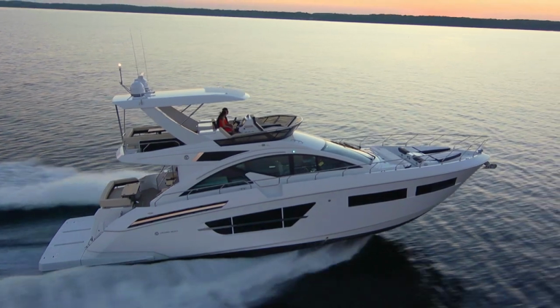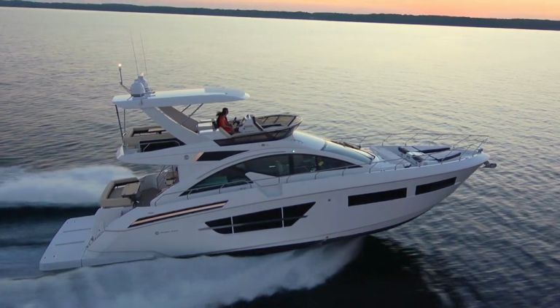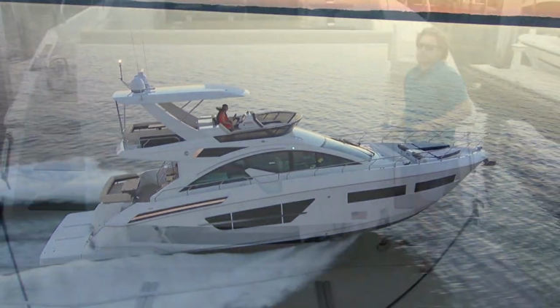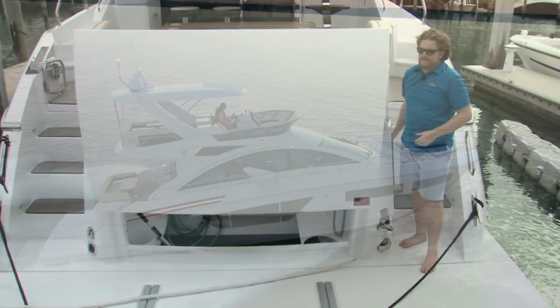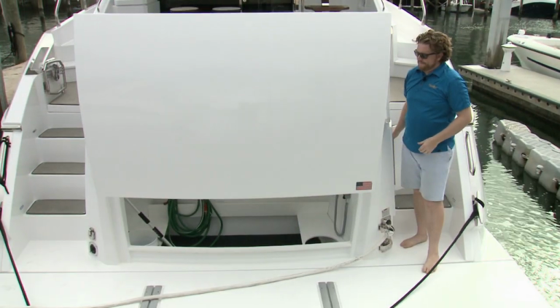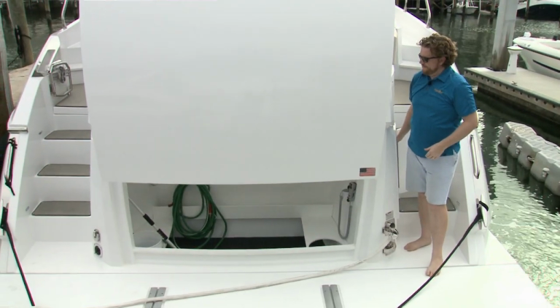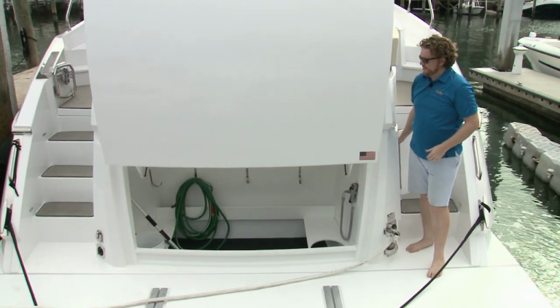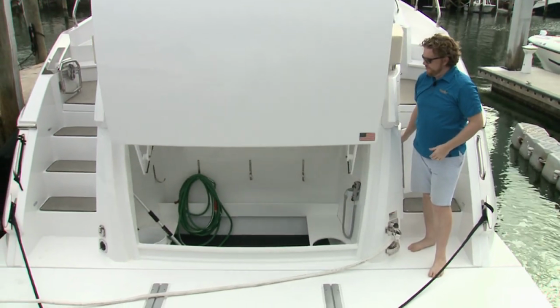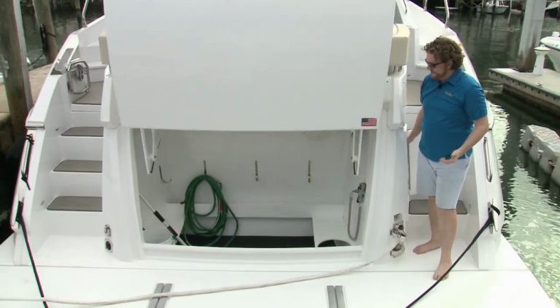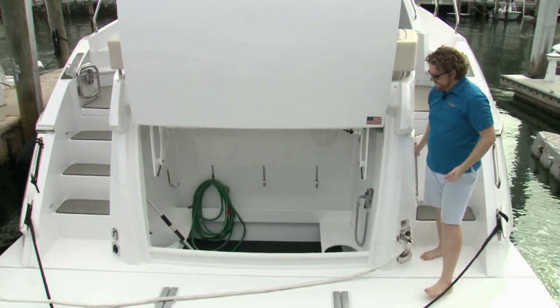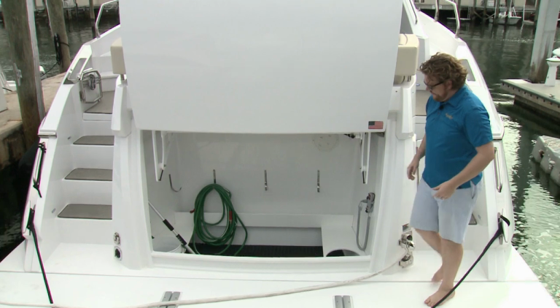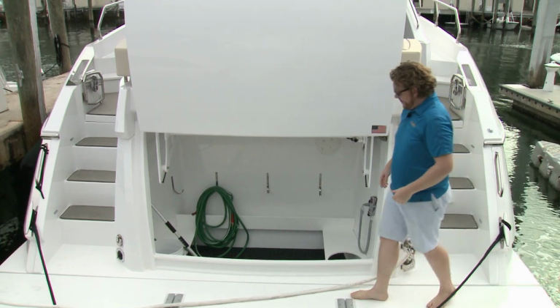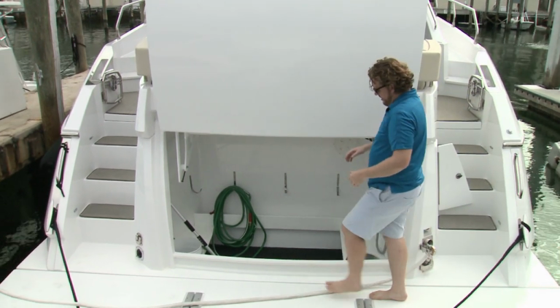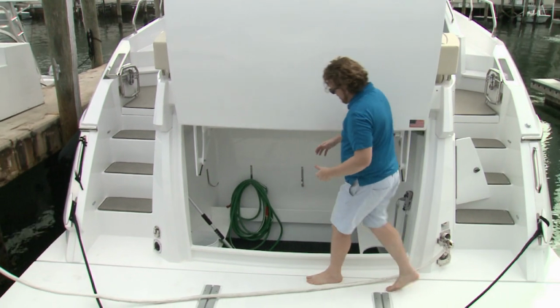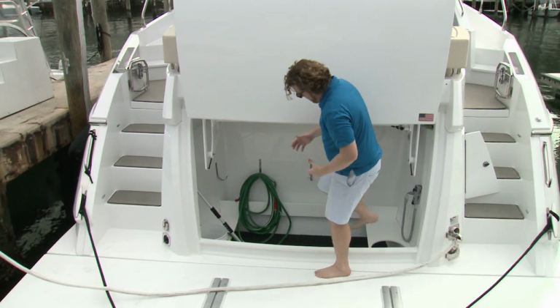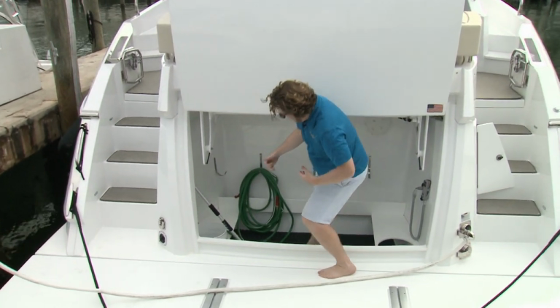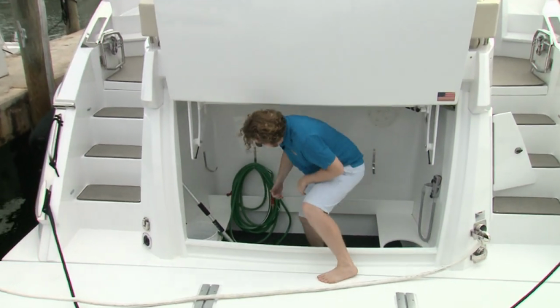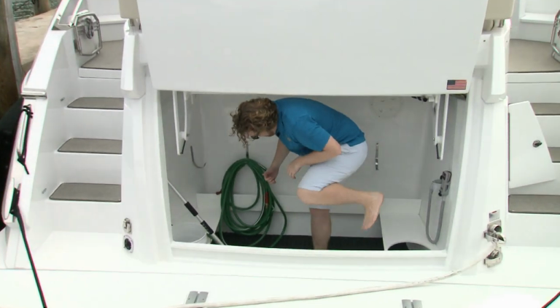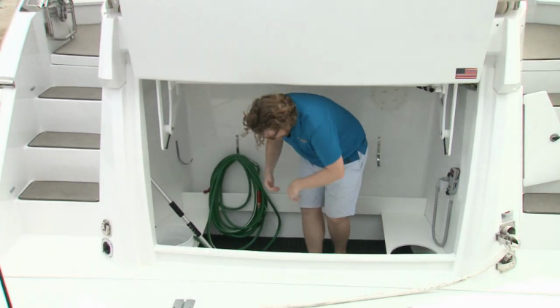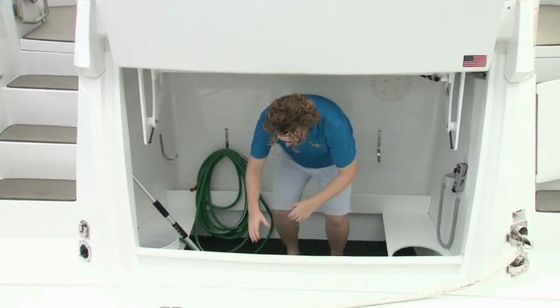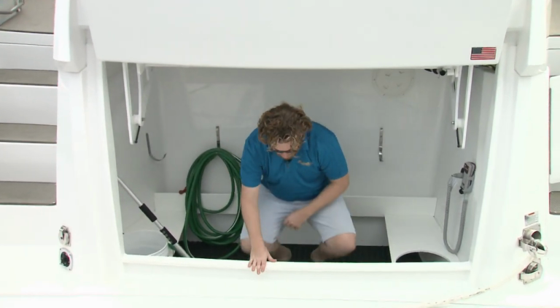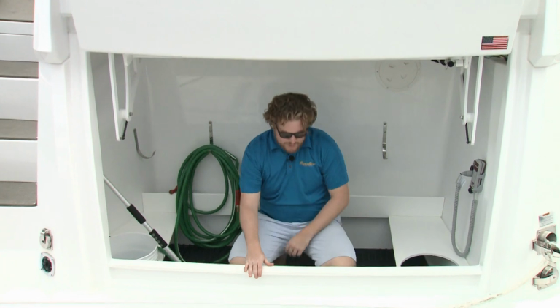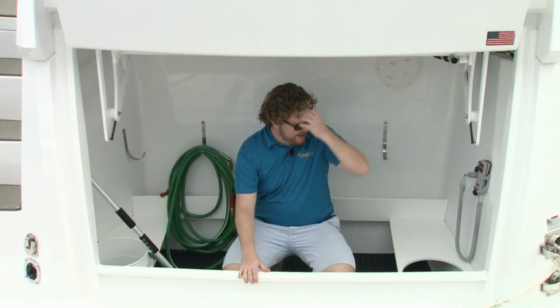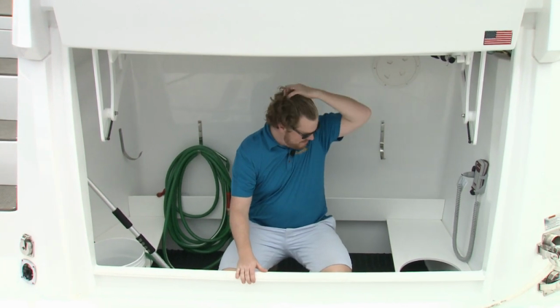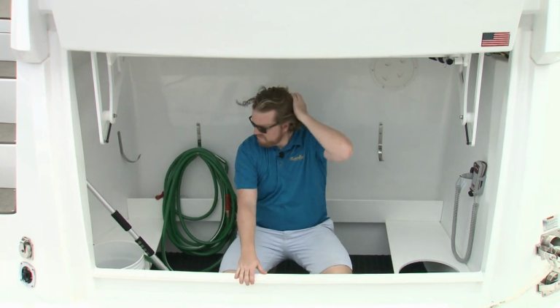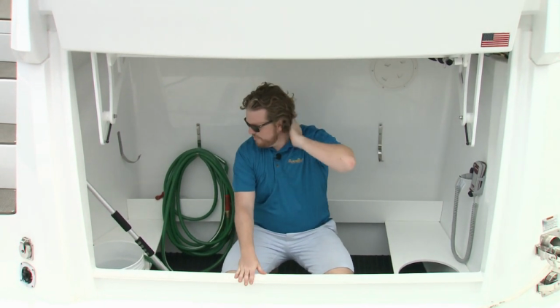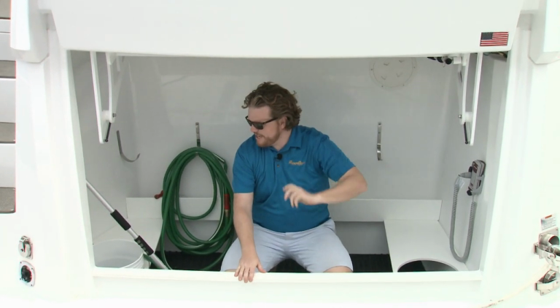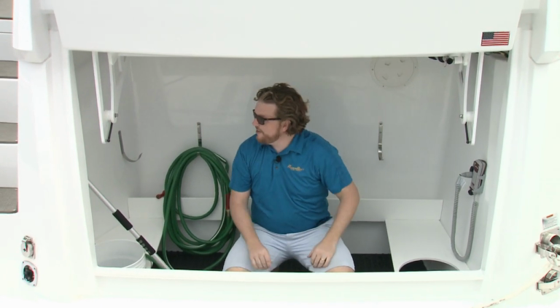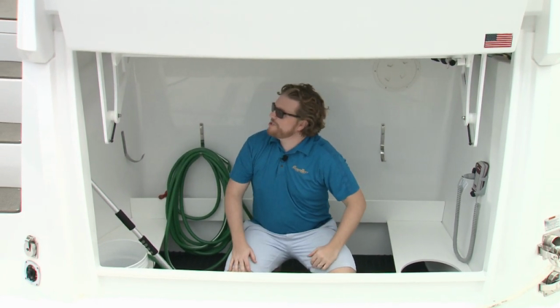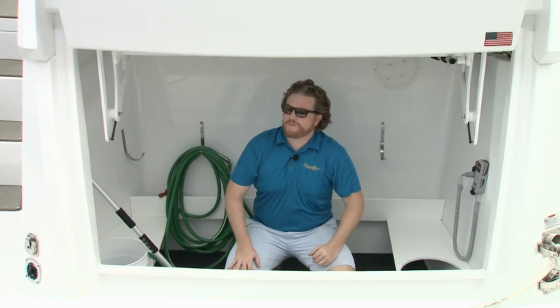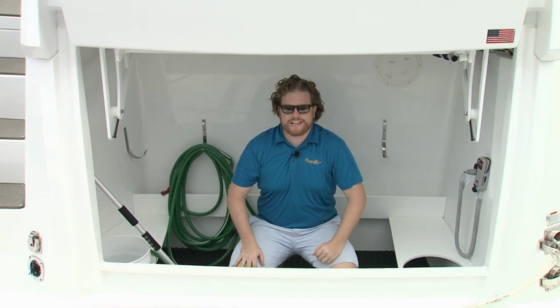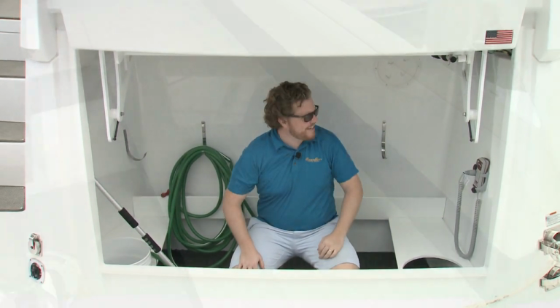Back at the dock, the design and engineering touches continue to impress, starting with the lazarette. Space for cleaning gear, for water toys, folding chairs — you could even put a little bed in here, make it a jail cell for when your kids are out of line.